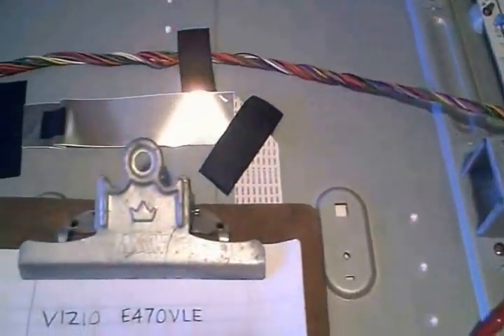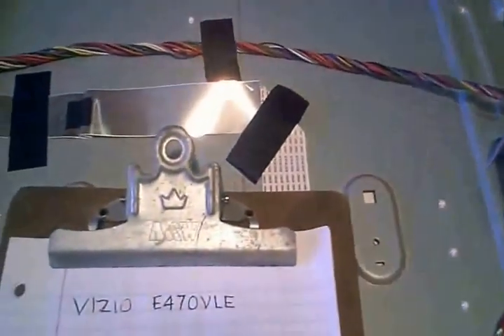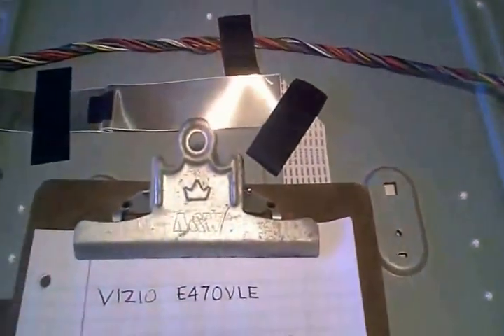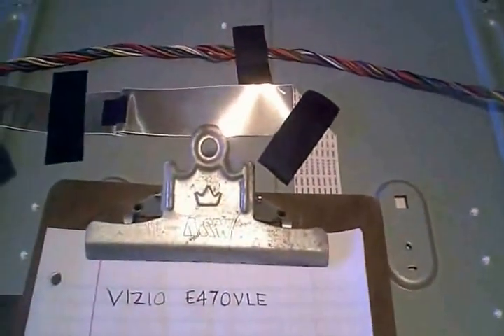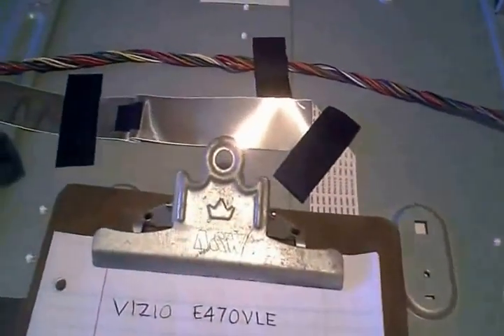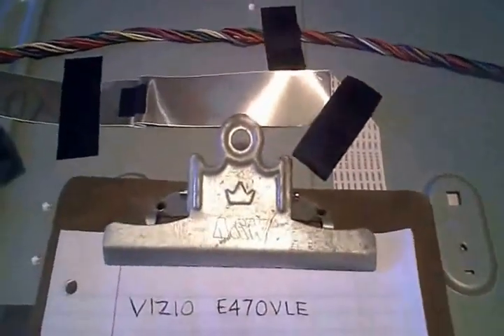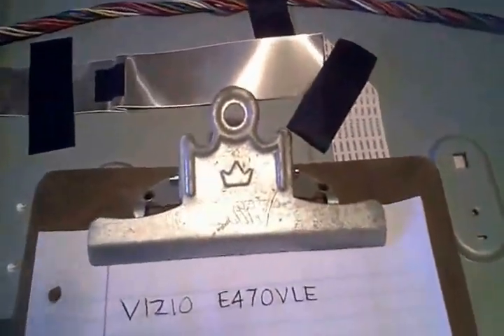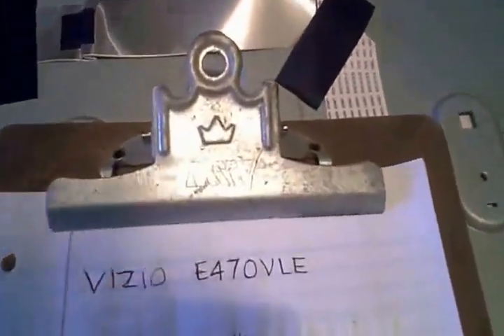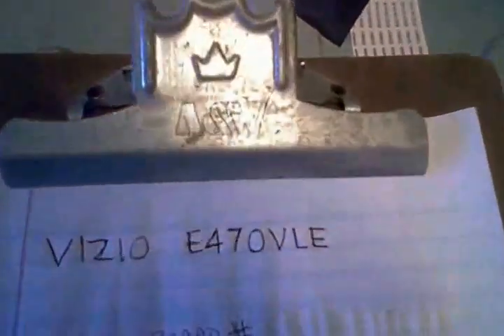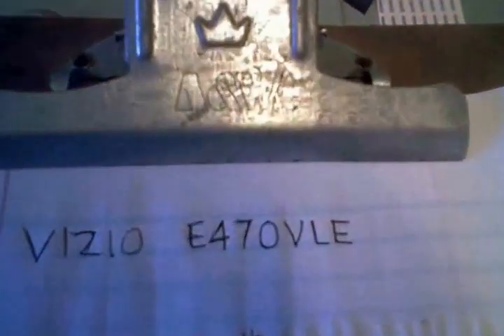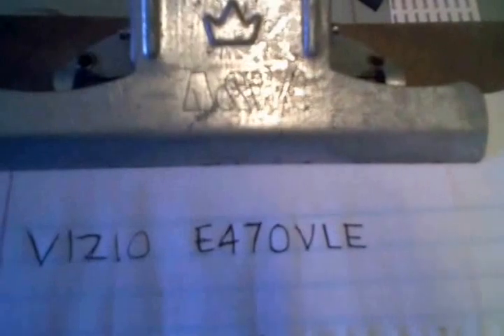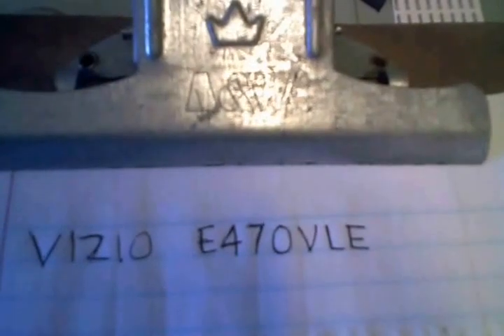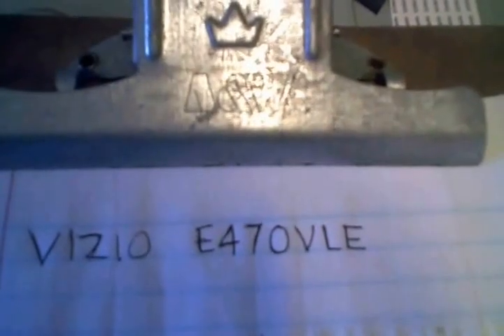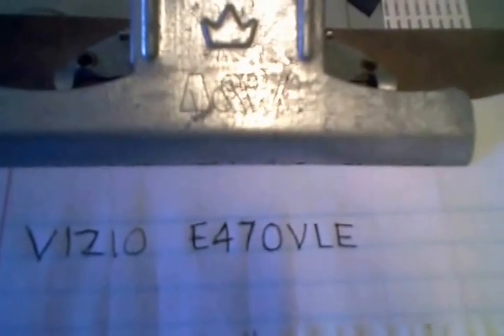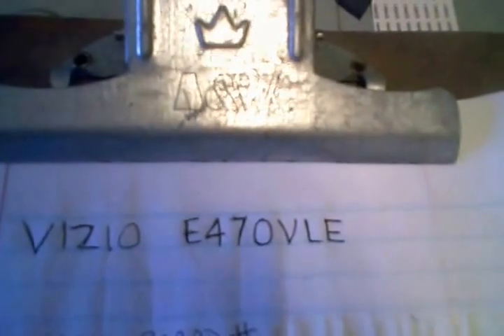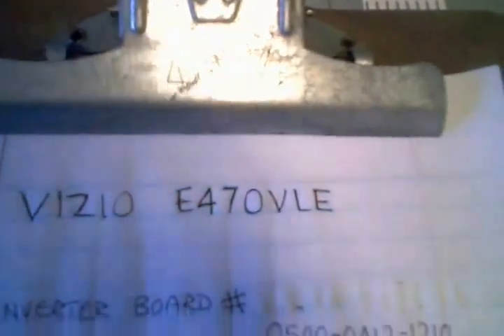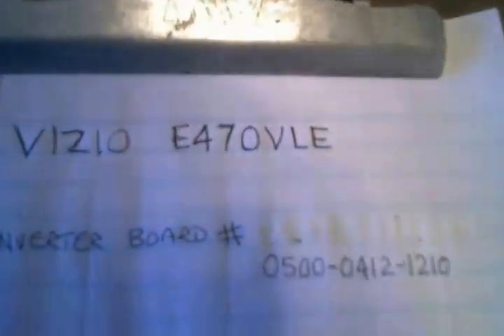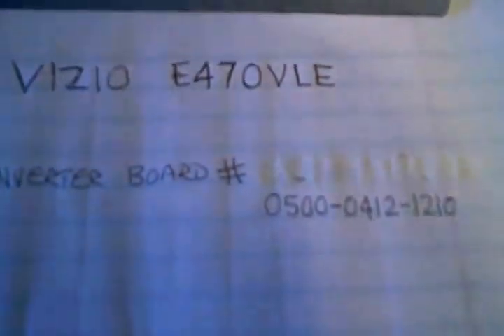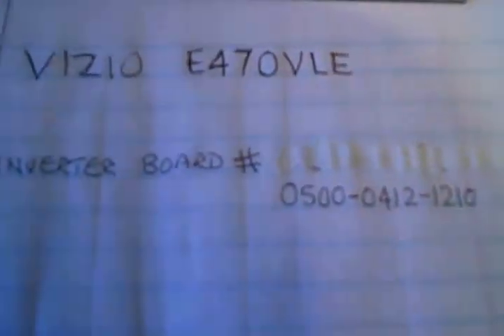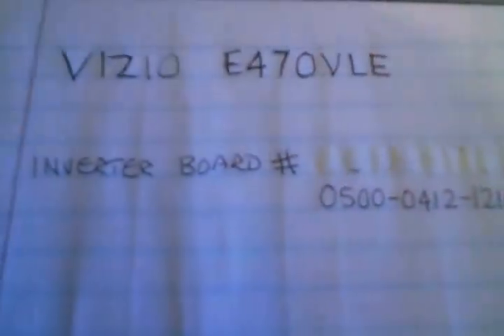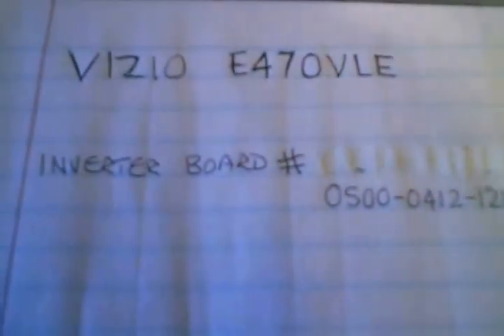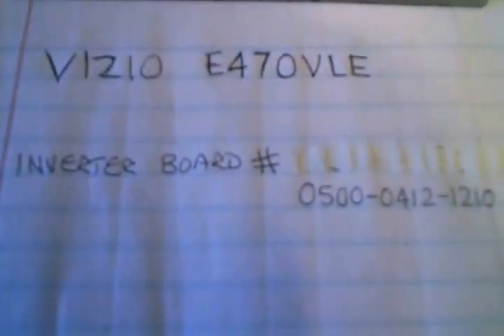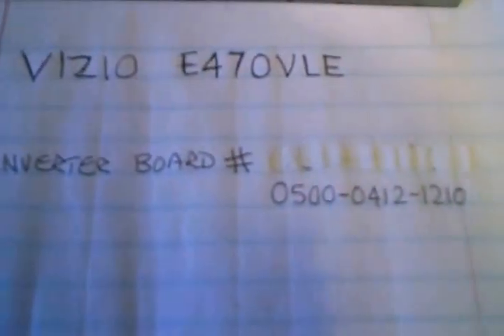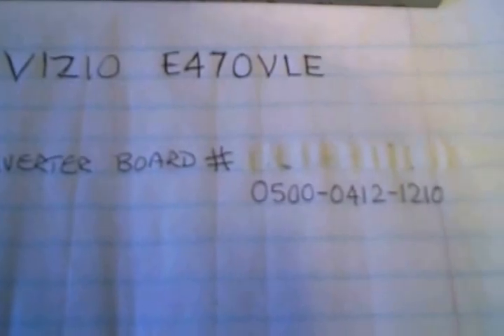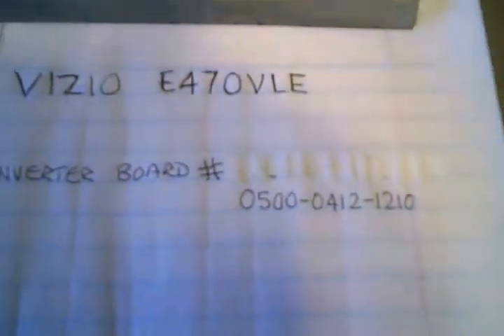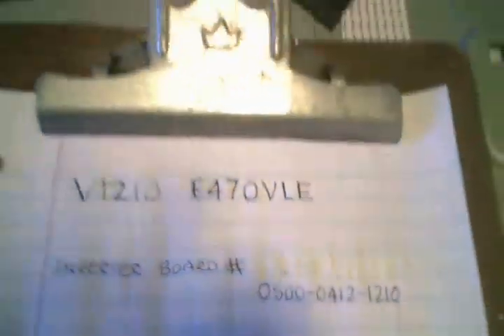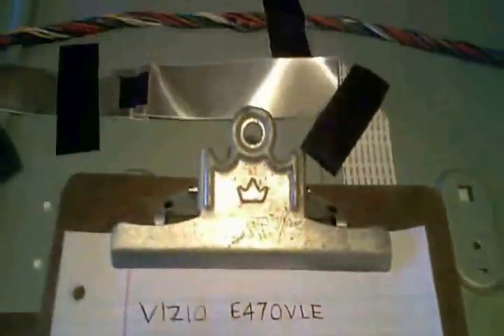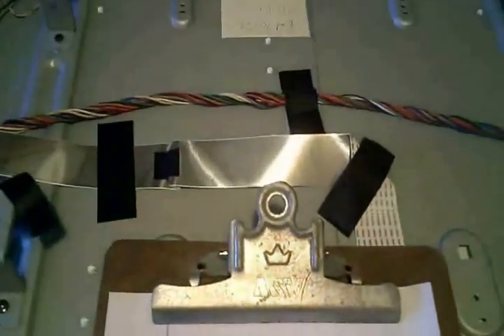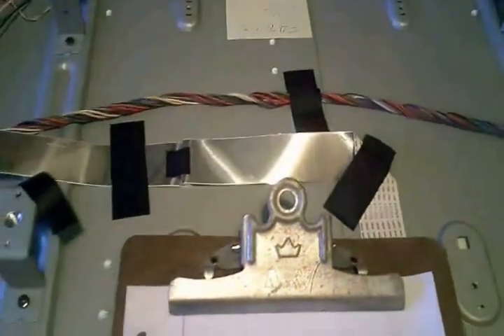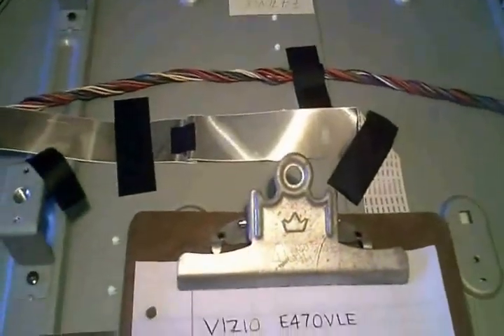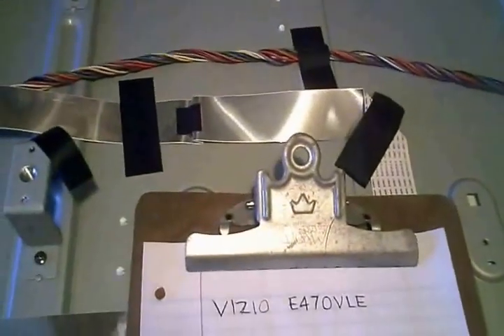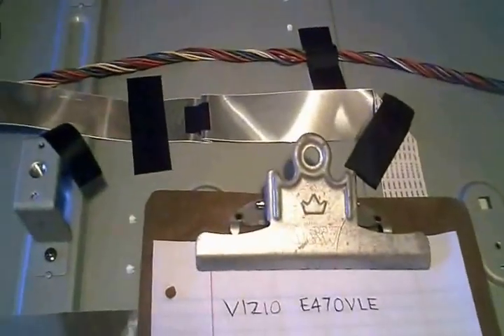Today I'm working on an LCD TV. There's a model number right there — that happens to be the inverter board number. This TV came in with some sort of a shutdown problem.